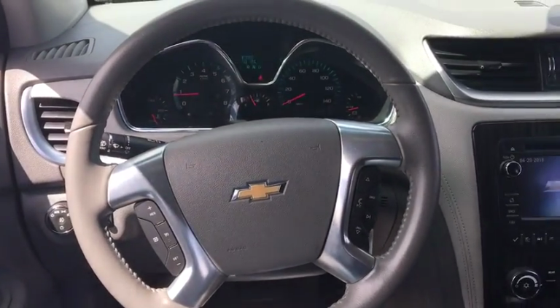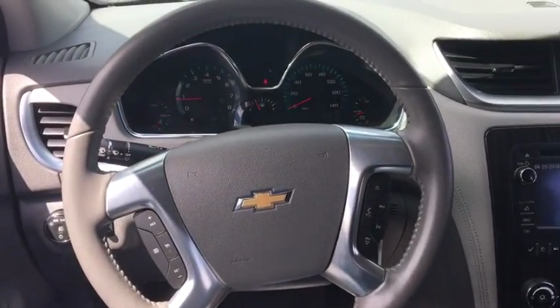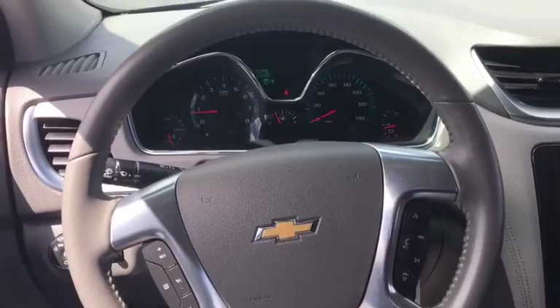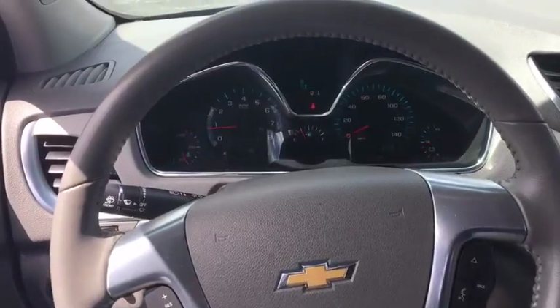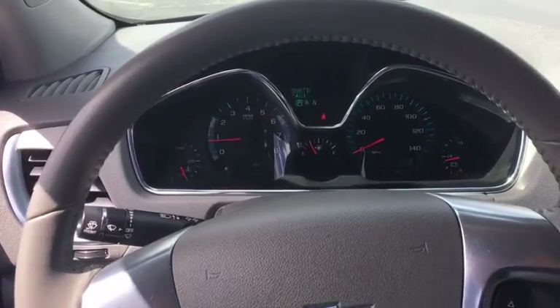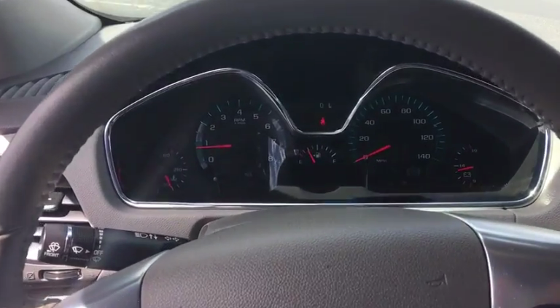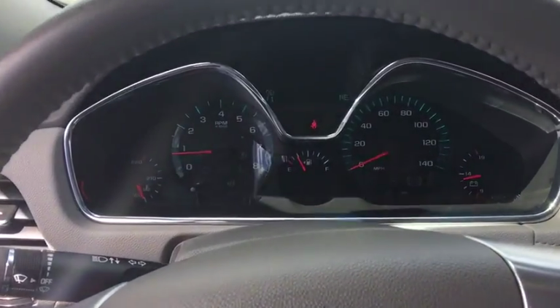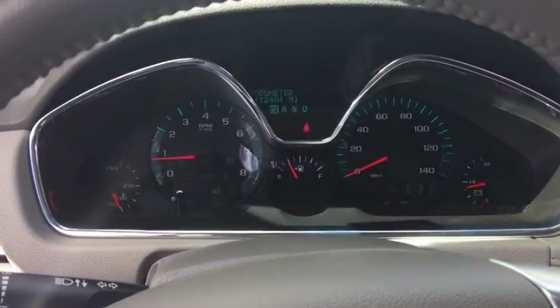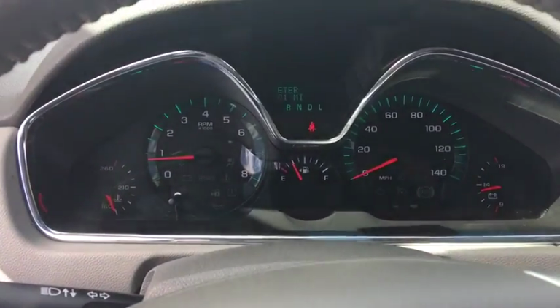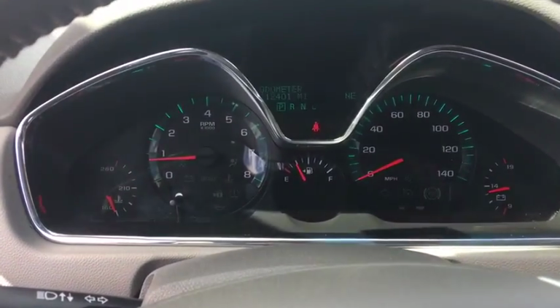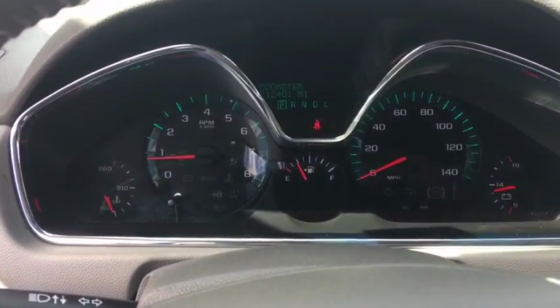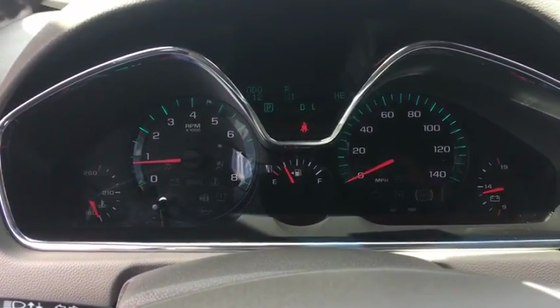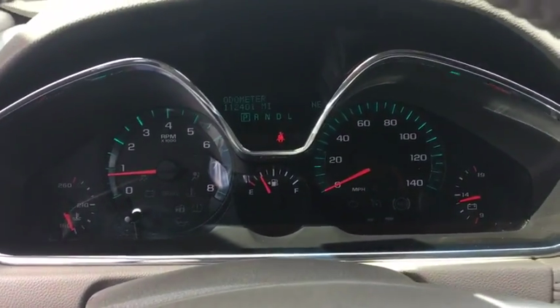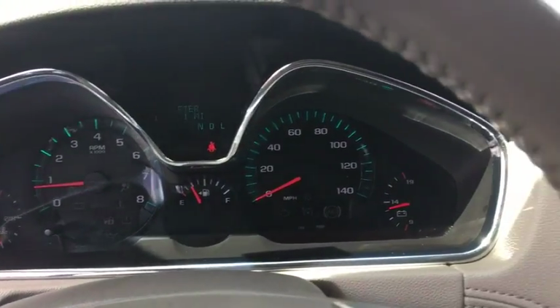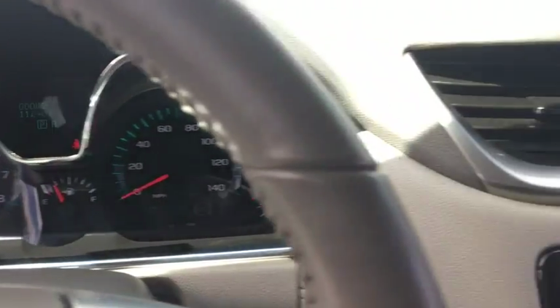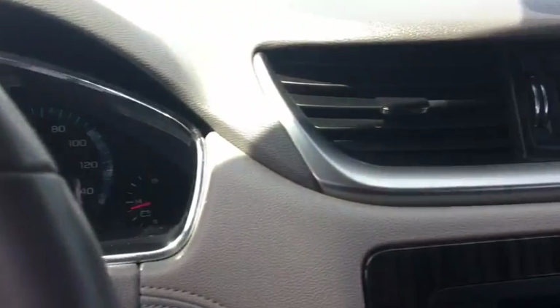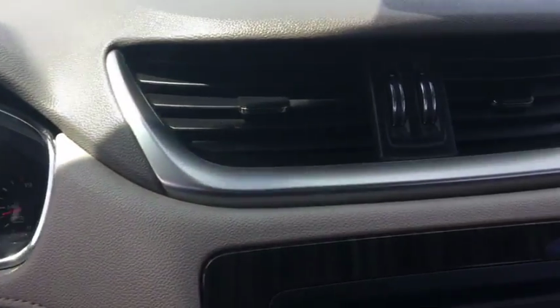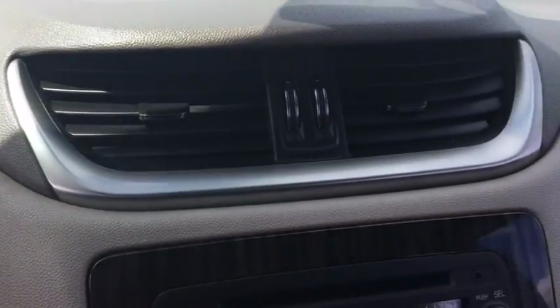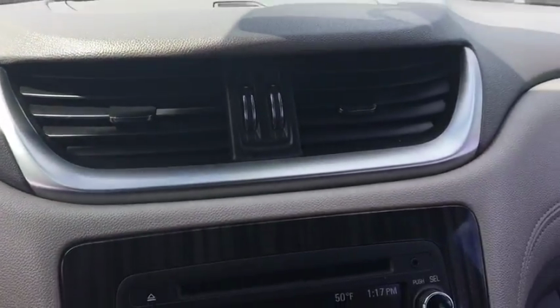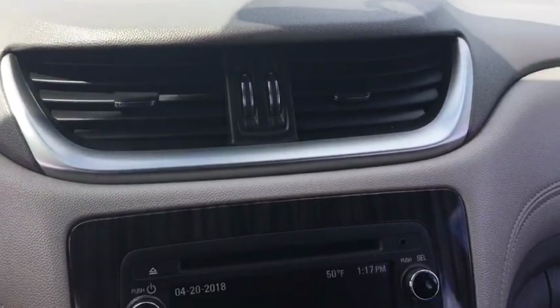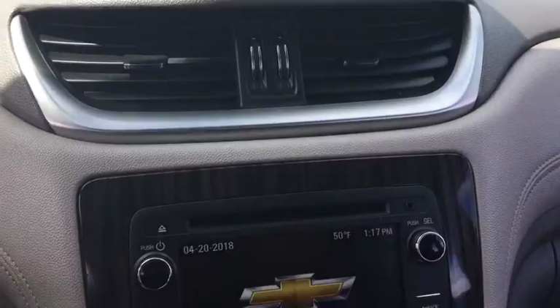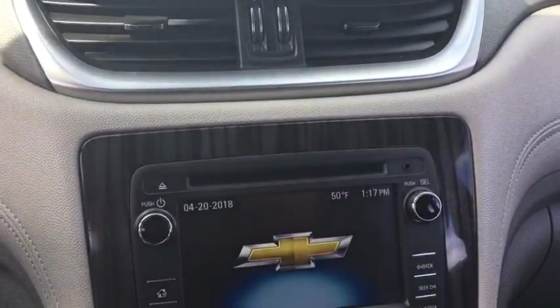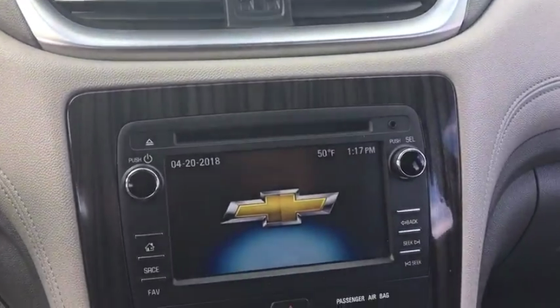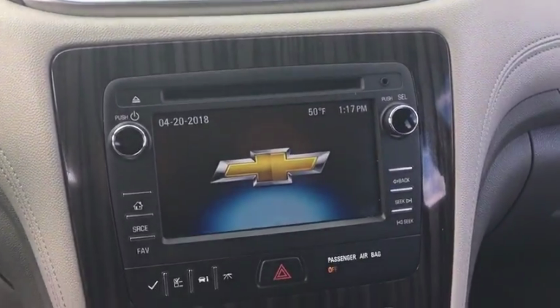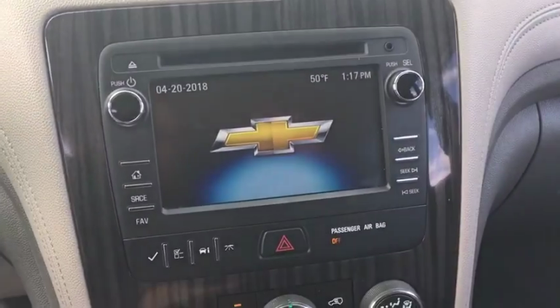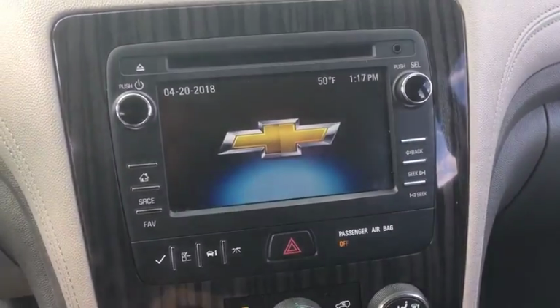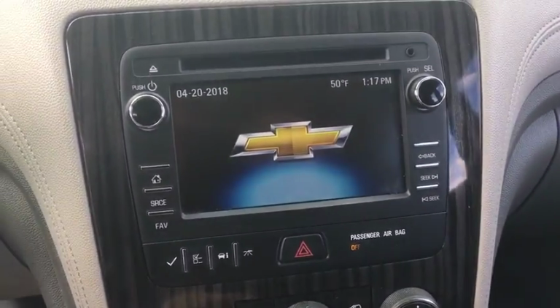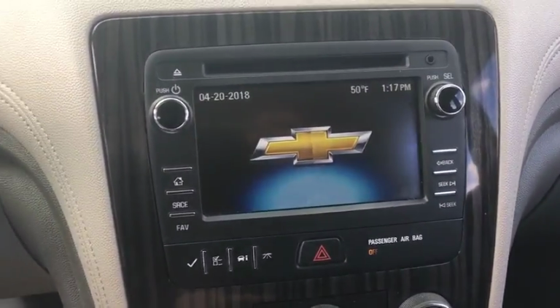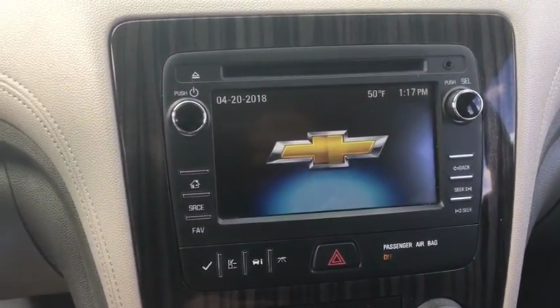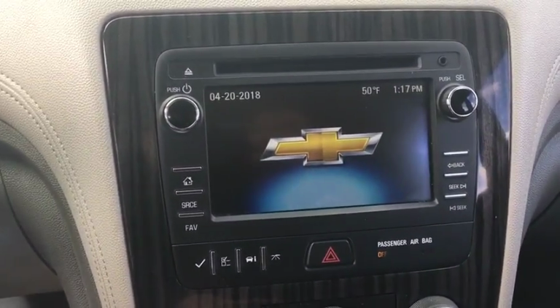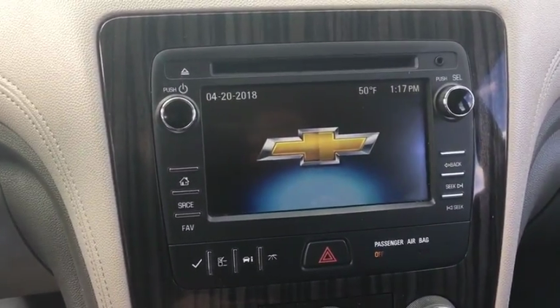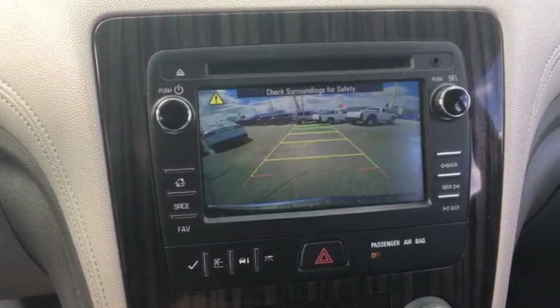Power windows, speed proportional power steering, daytime running lights, tachometer, rear wiper, power heated outside mirrors, privacy glass.